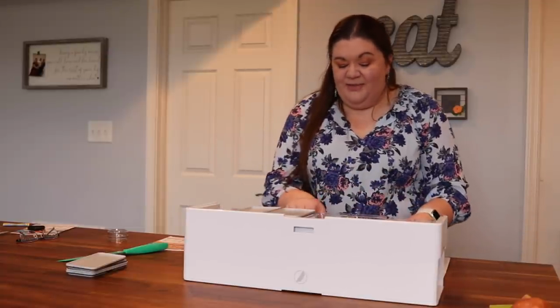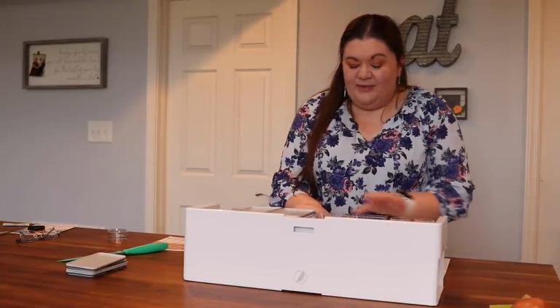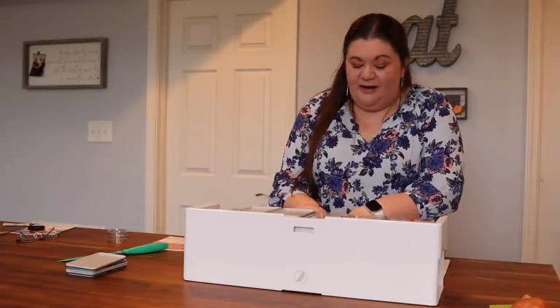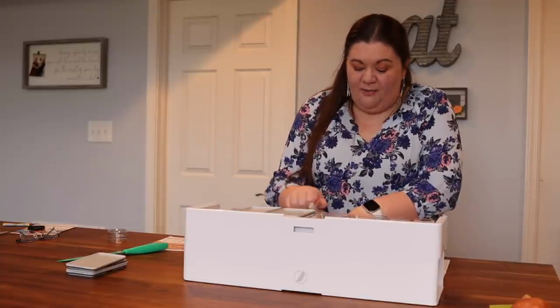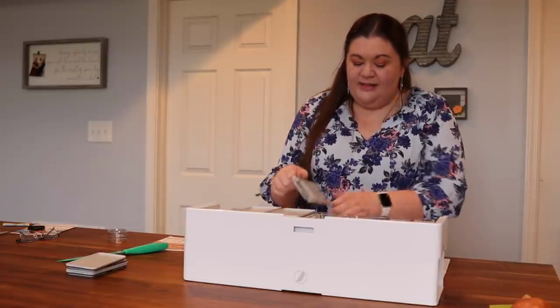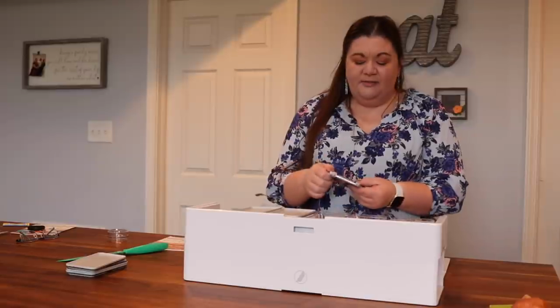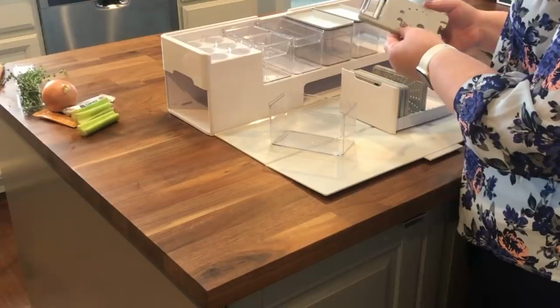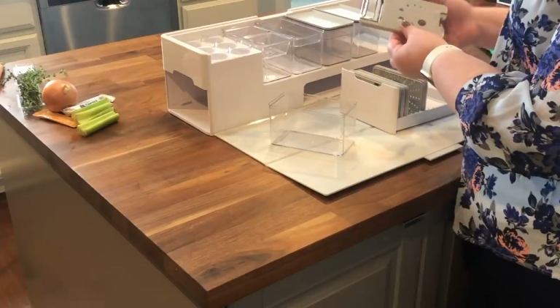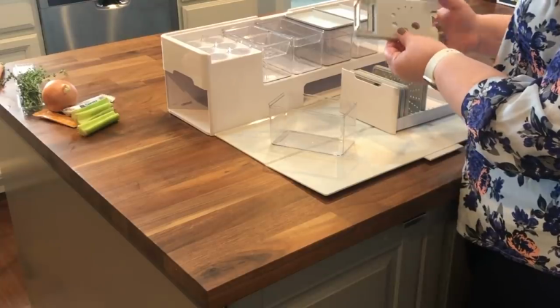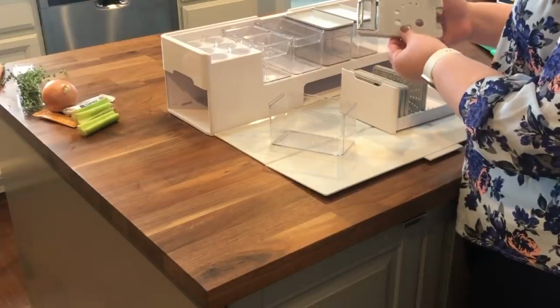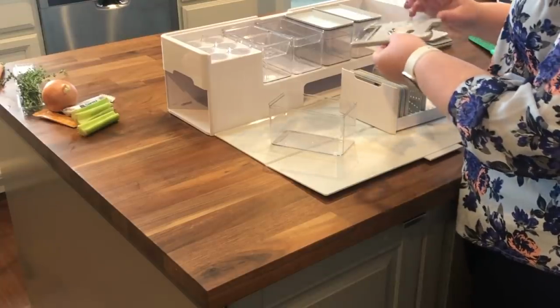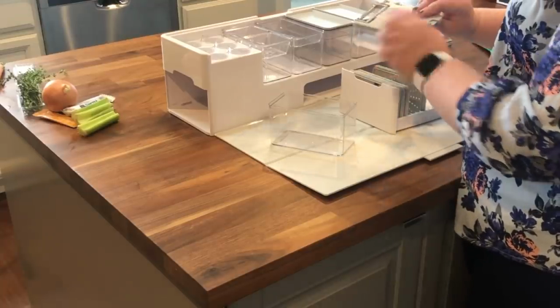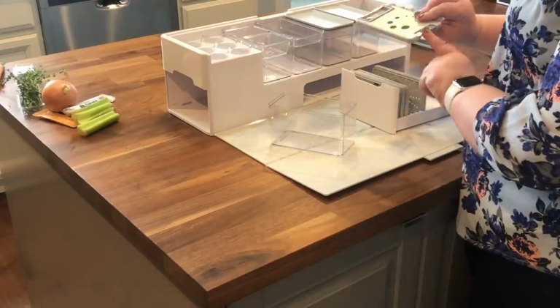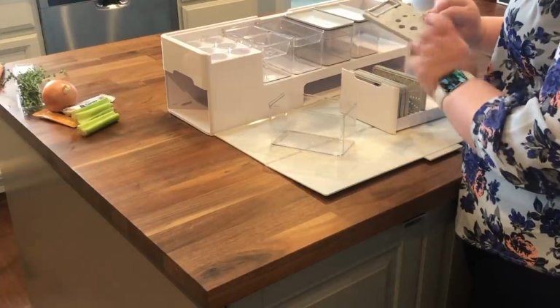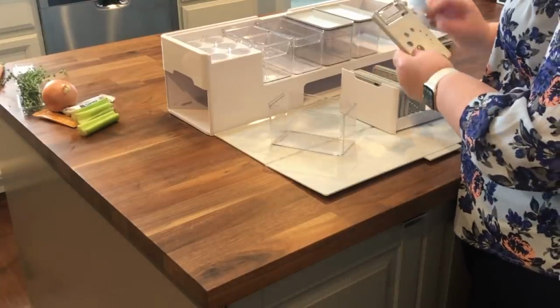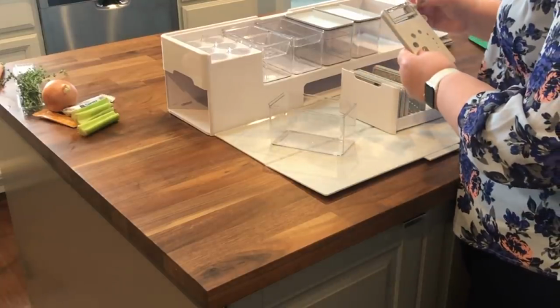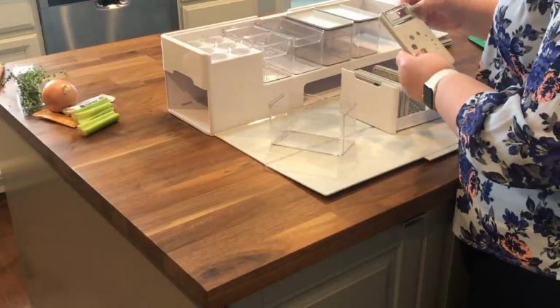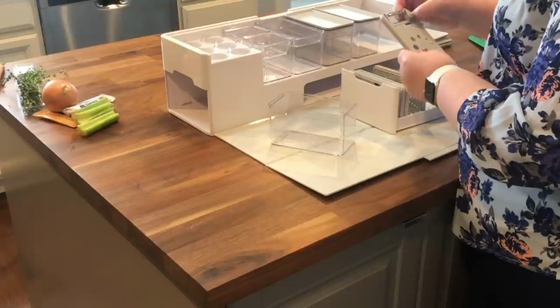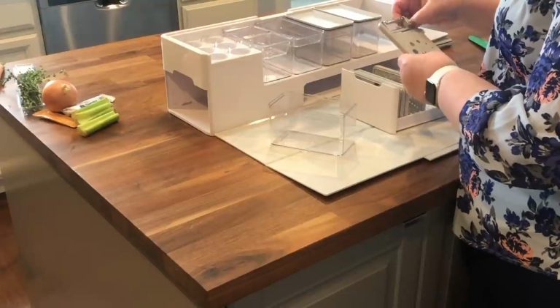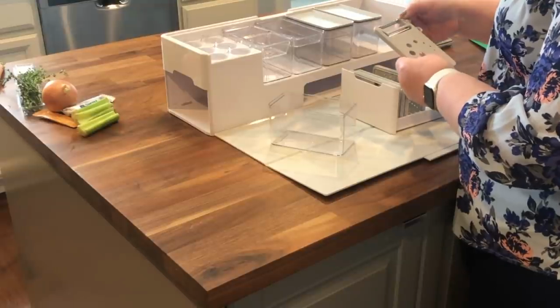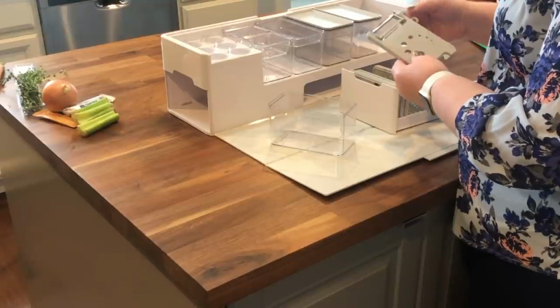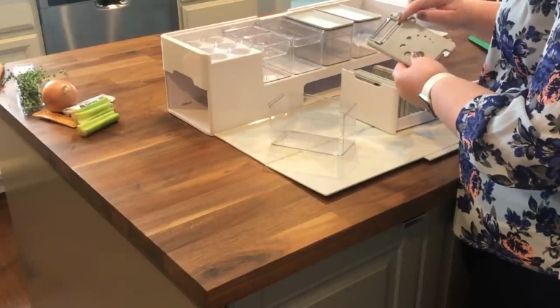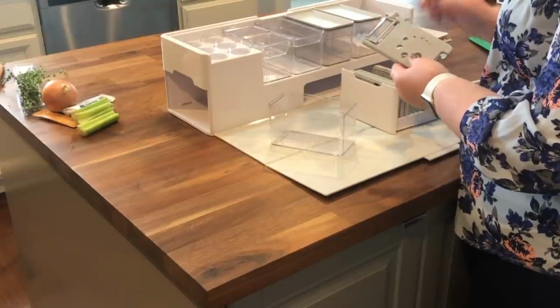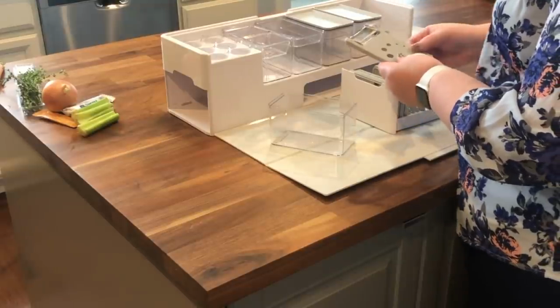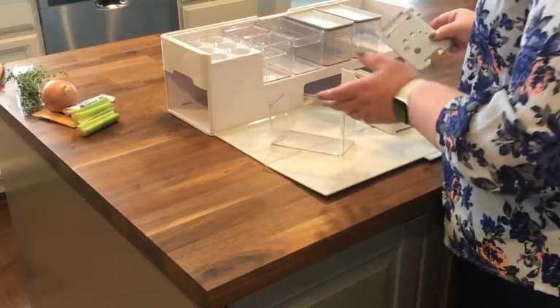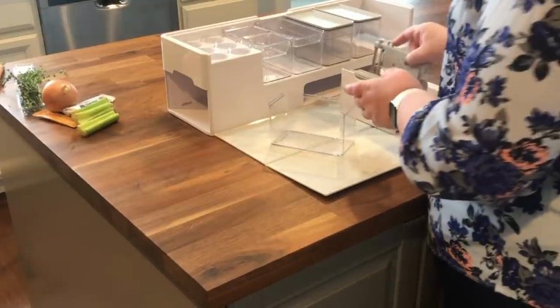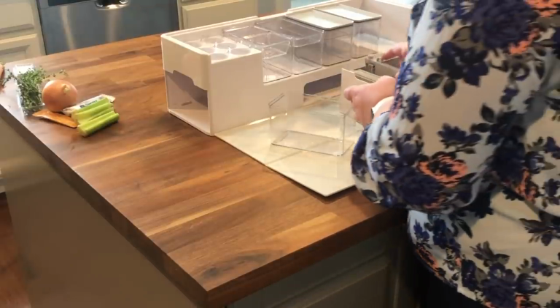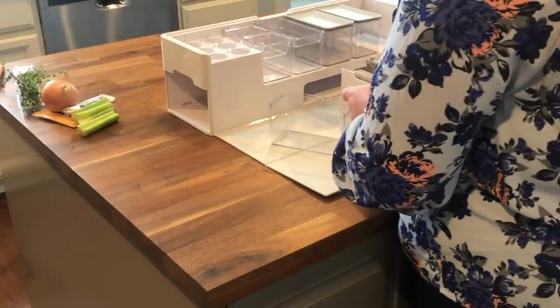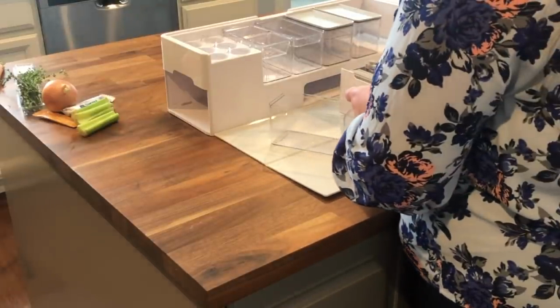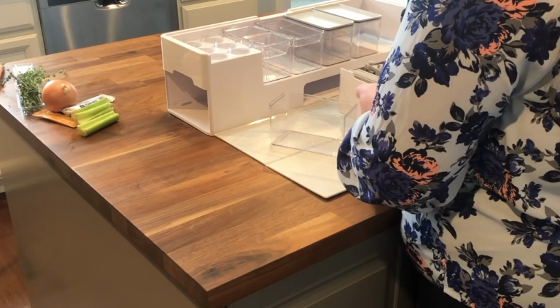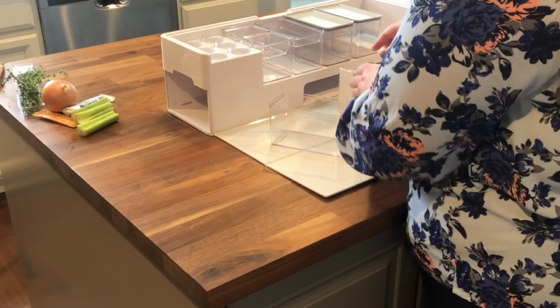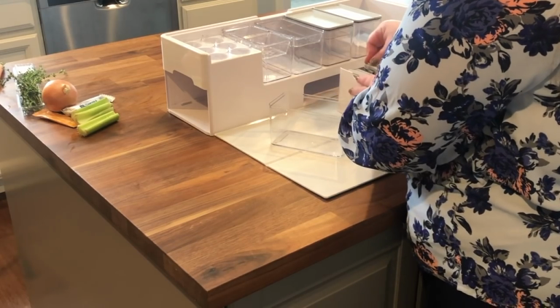This is the herb stripper, I think this is a bottle opener, and then a julianner and a peeler right here. So again, everything you need.